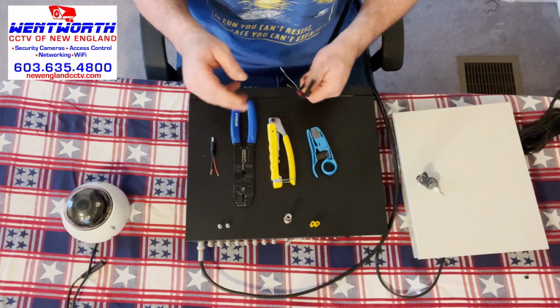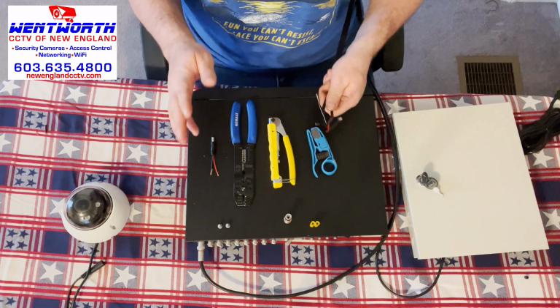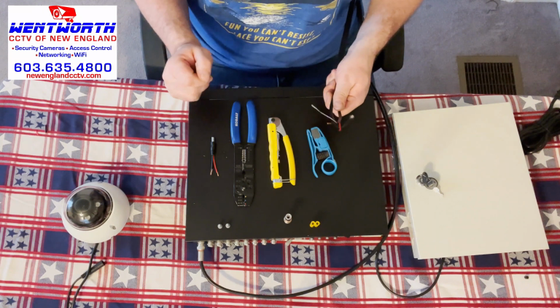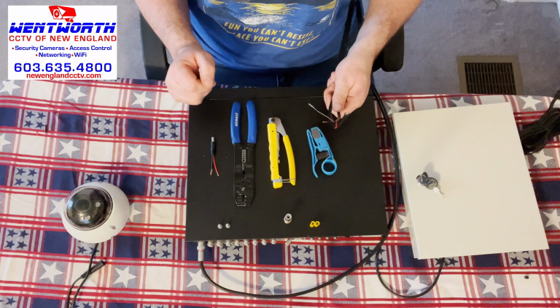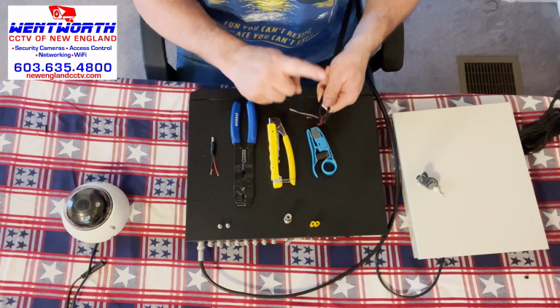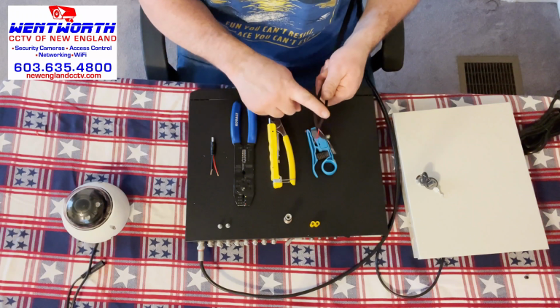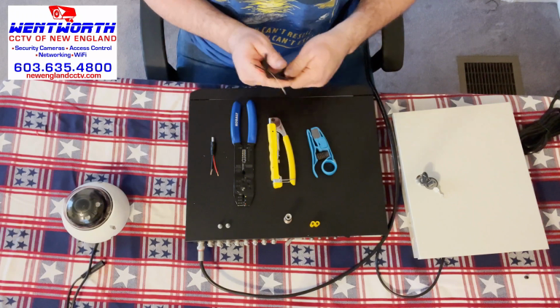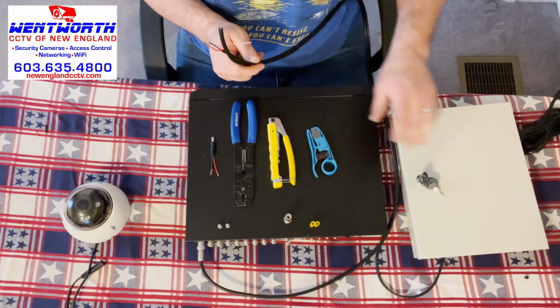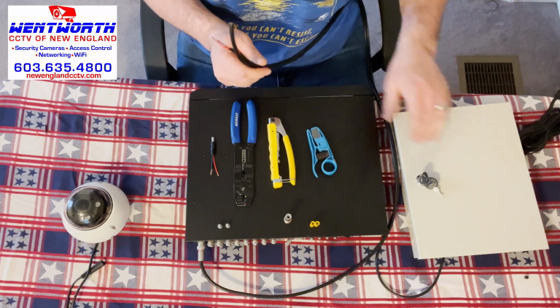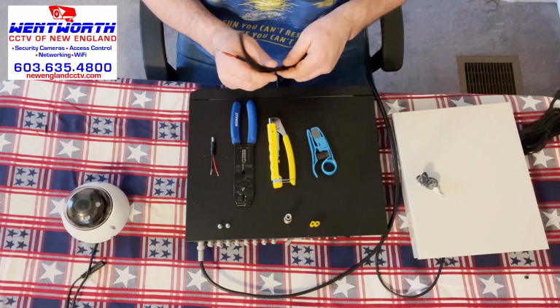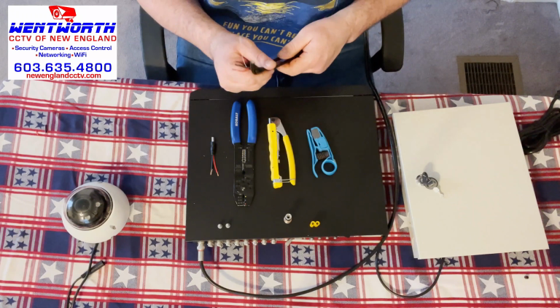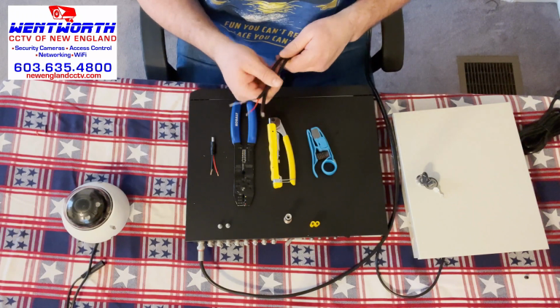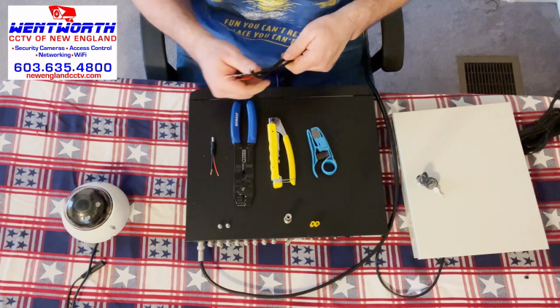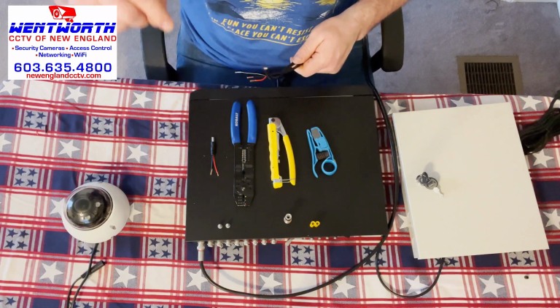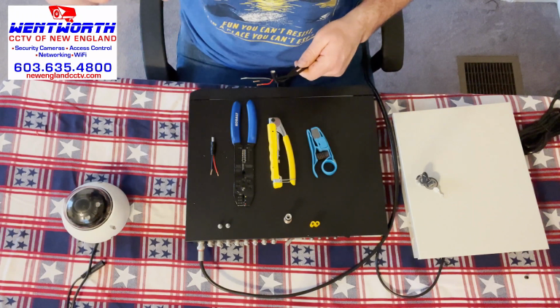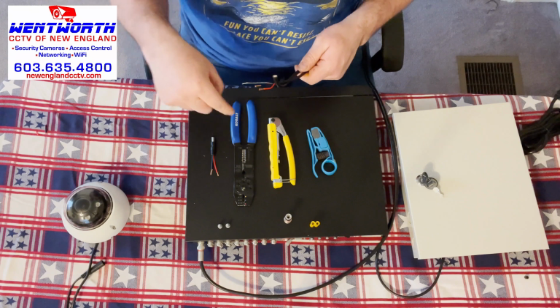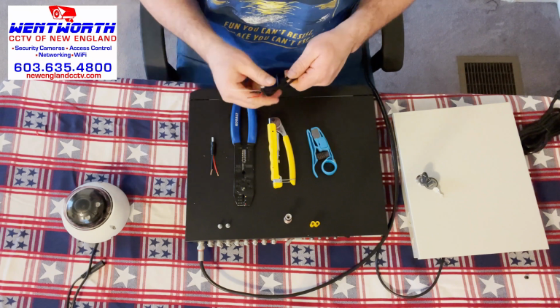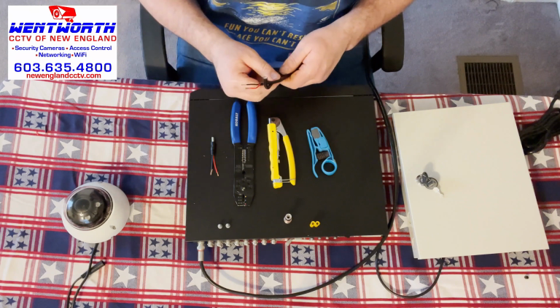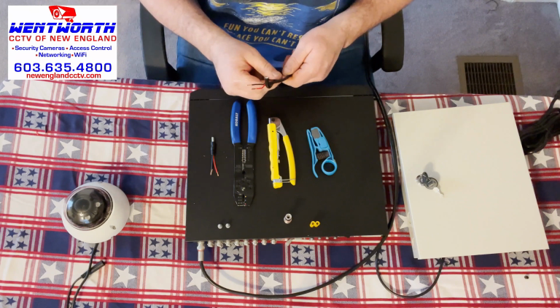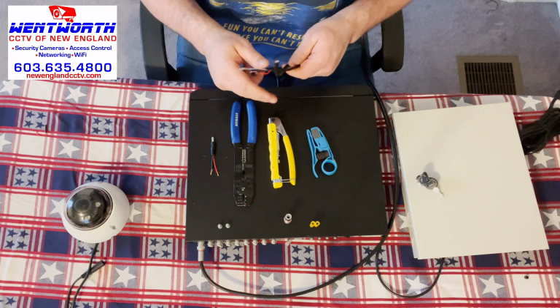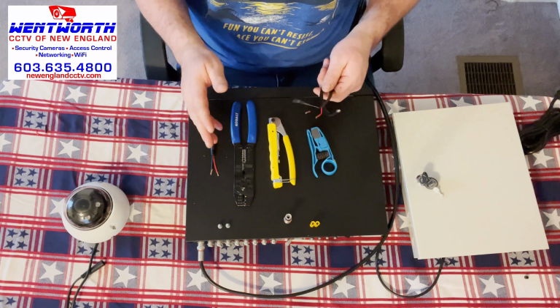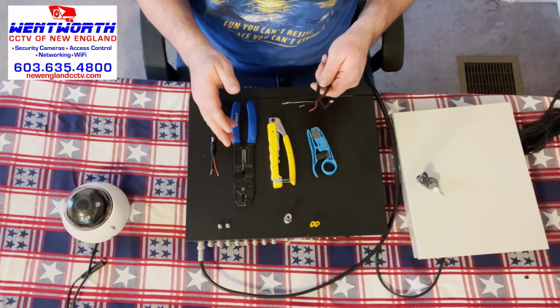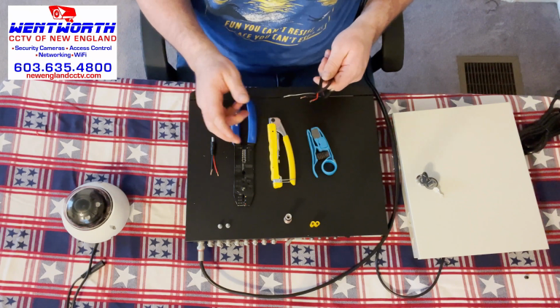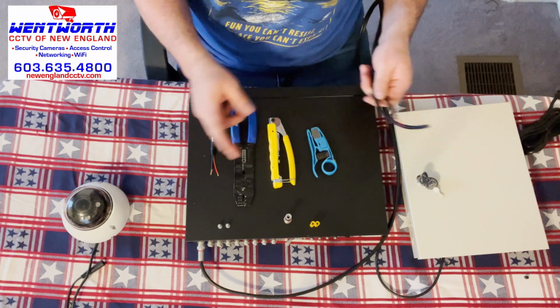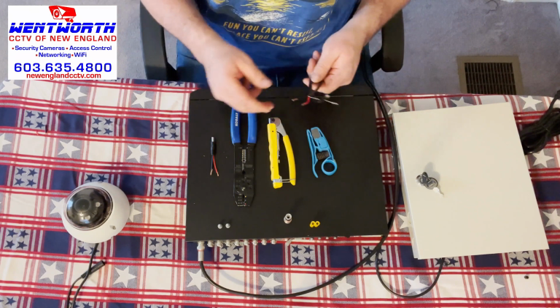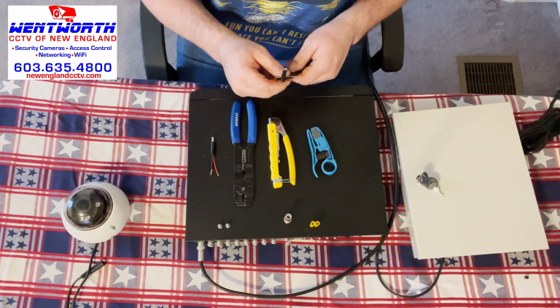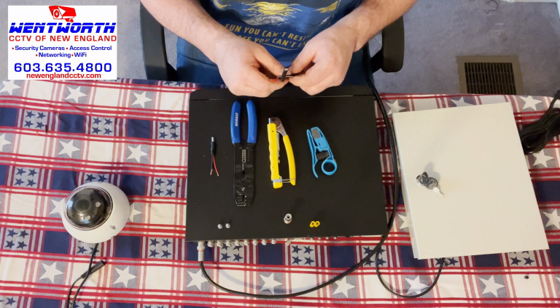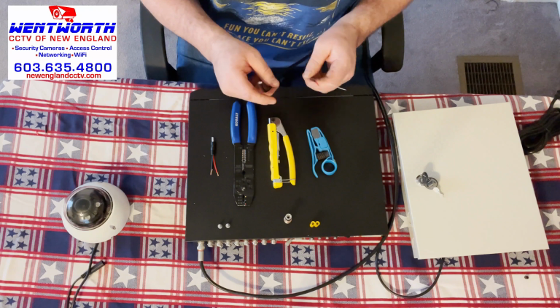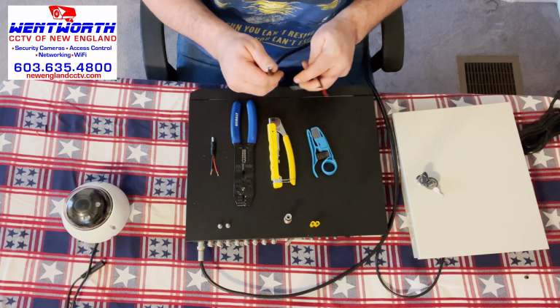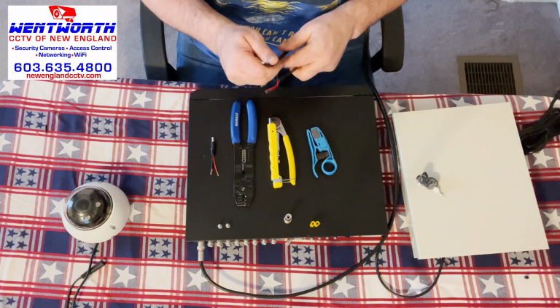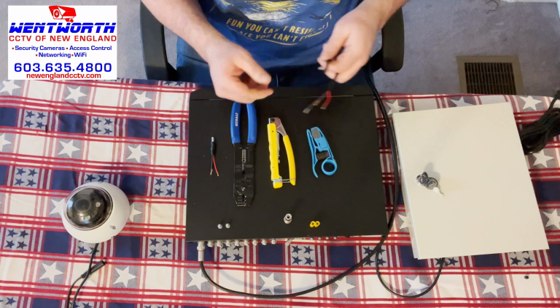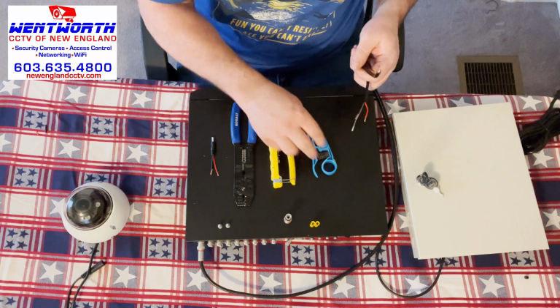Any tool that we use in this video, as well as the wire and the power supply box for that matter, there is a link in the description of this video to order the exact same equipment we're using in this demonstration, including the tools.